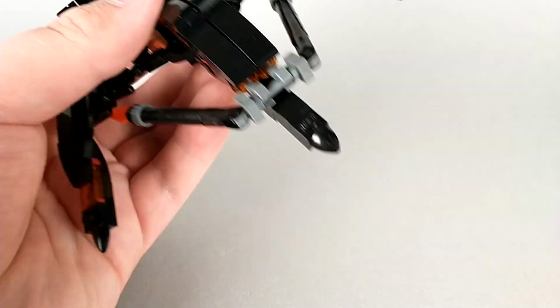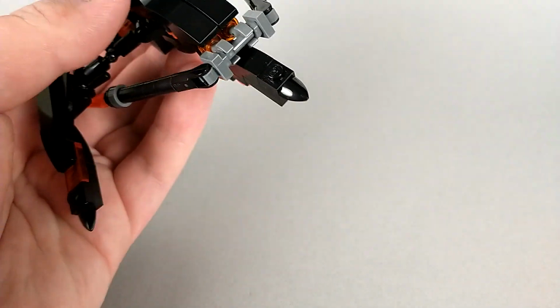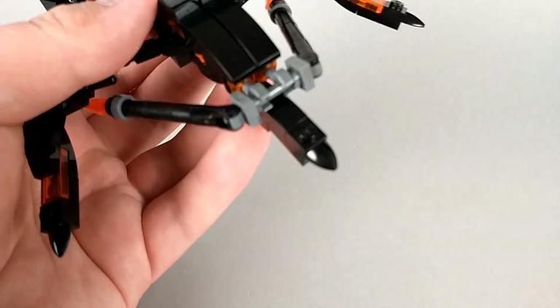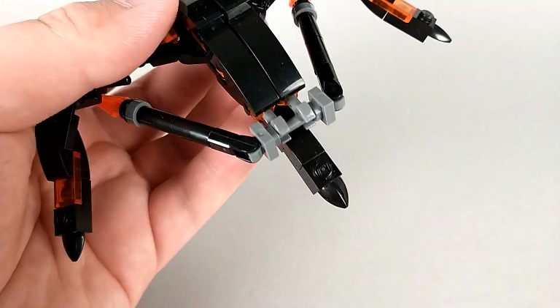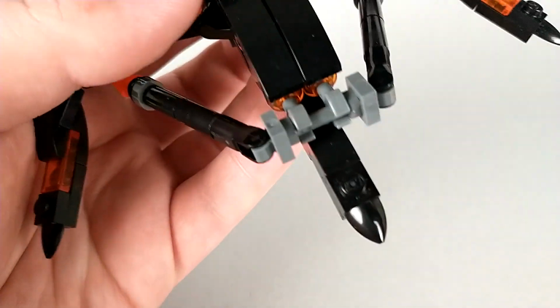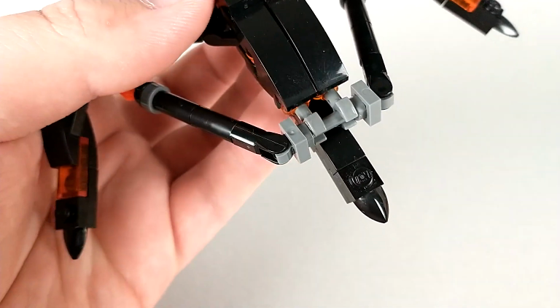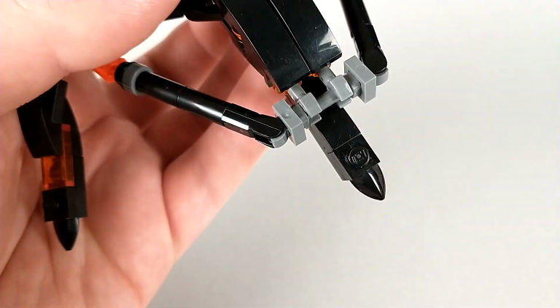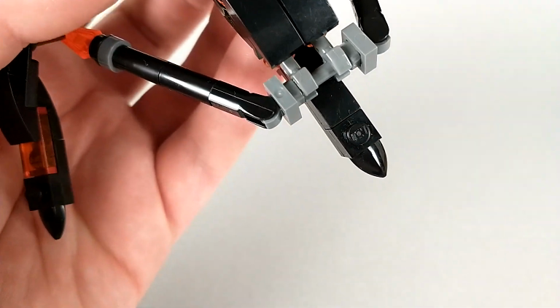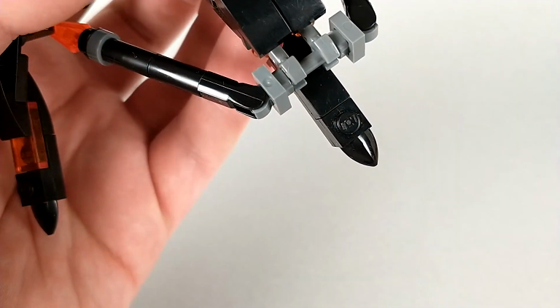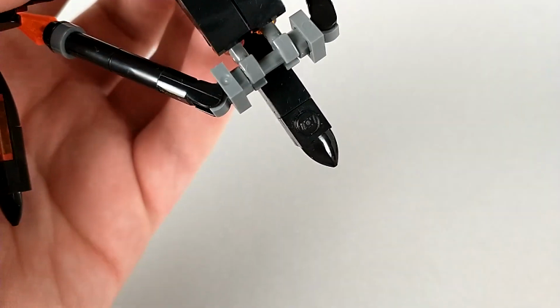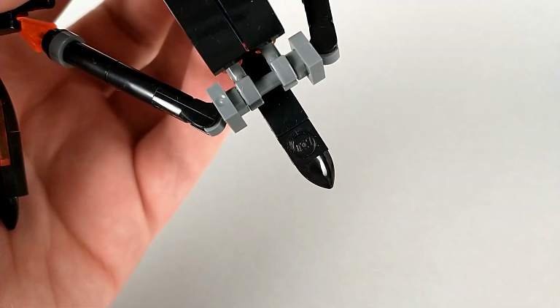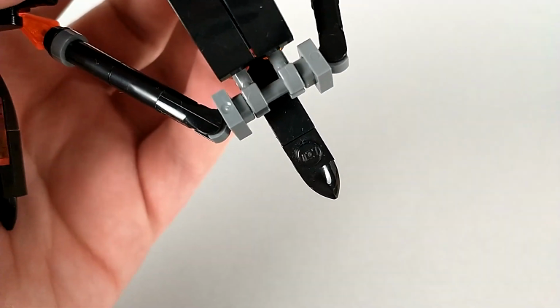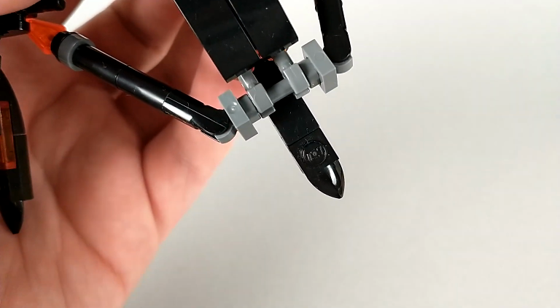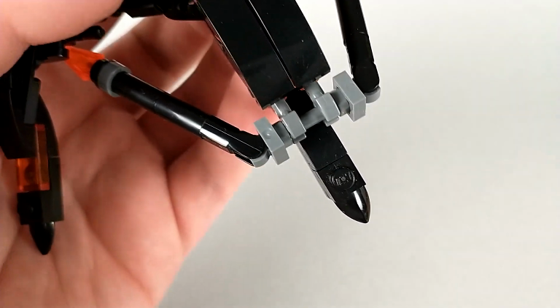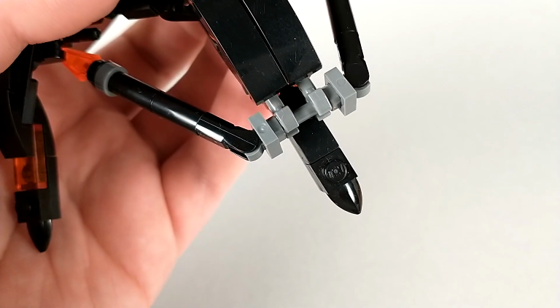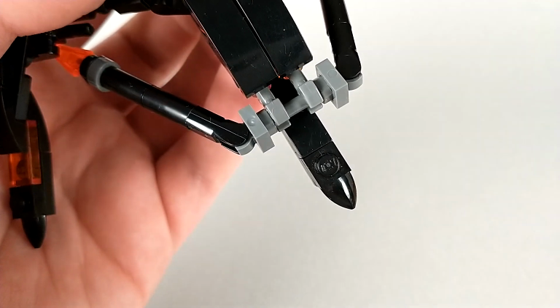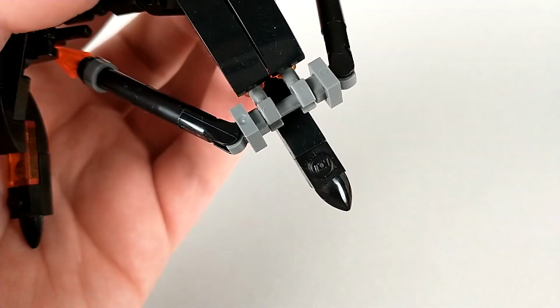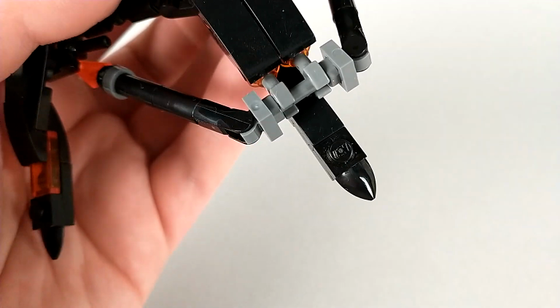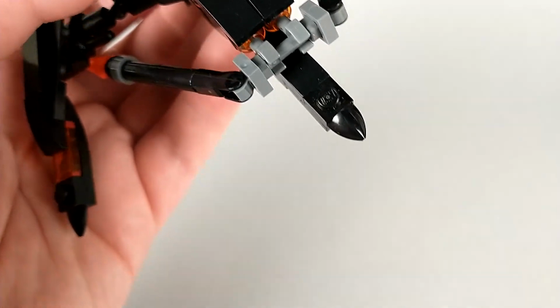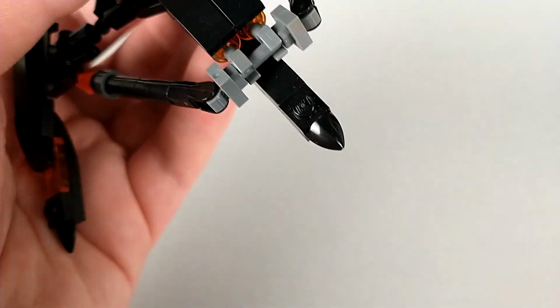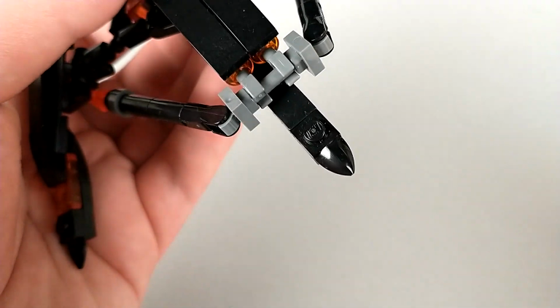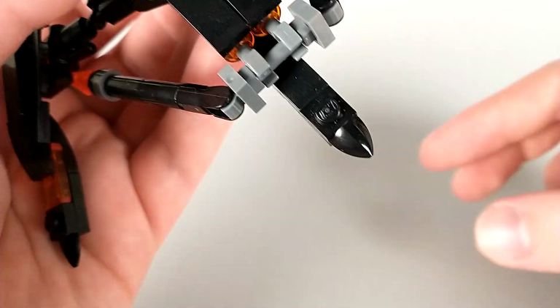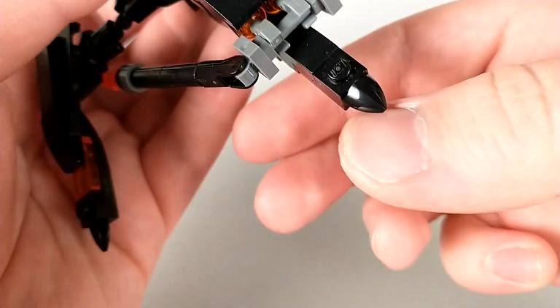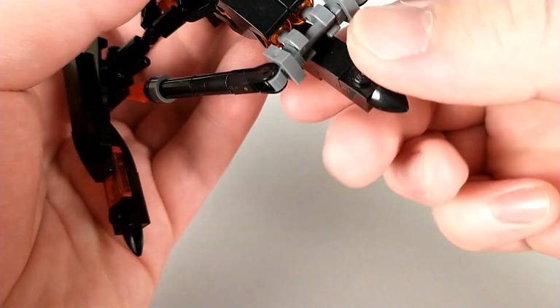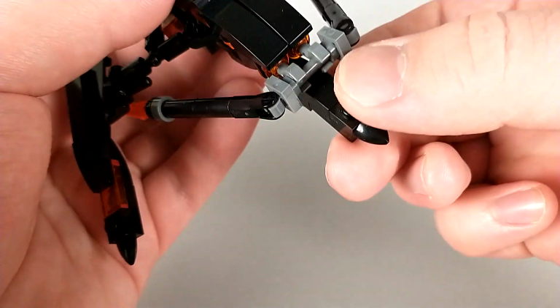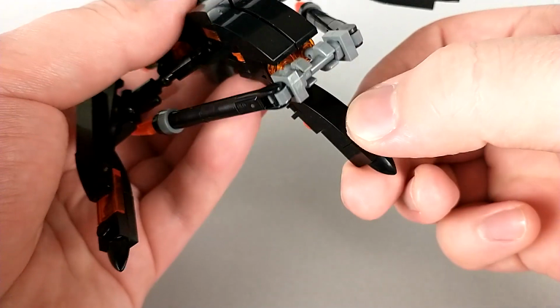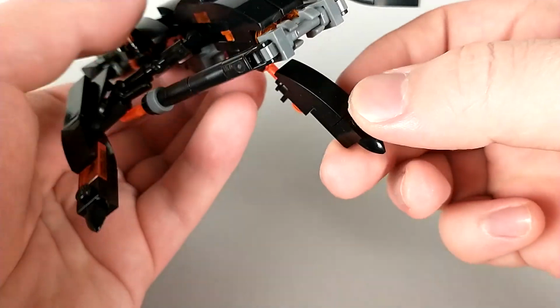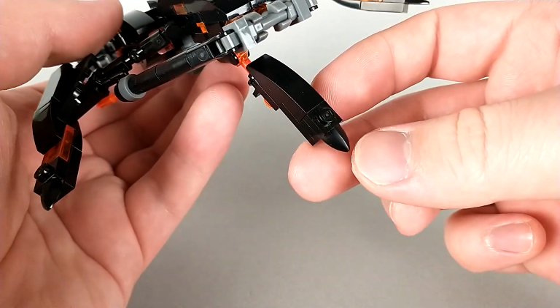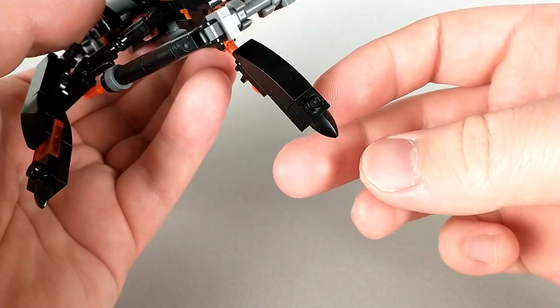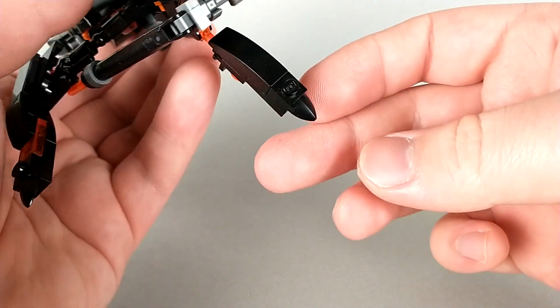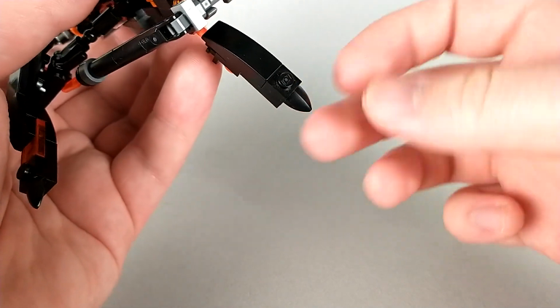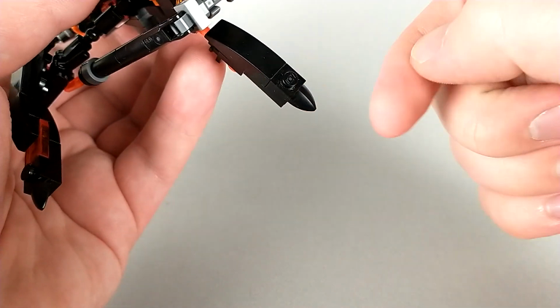You'll notice he has a nose cone here, which is actually his robot mode face. If this was a proper Hasbro toy, there would probably be some kind of cage or detailing to cover this up a little better.